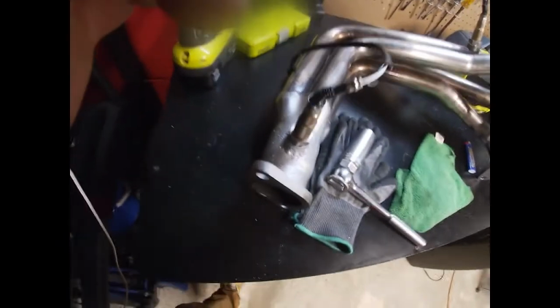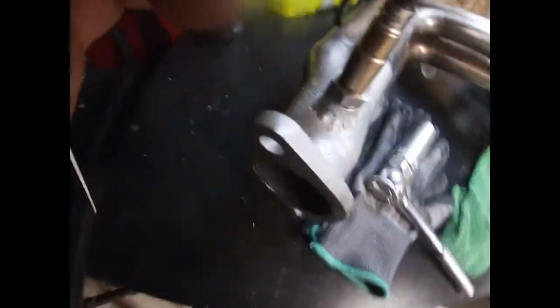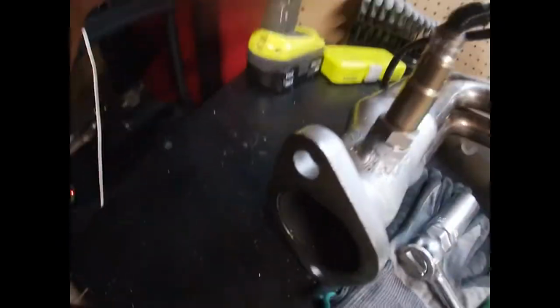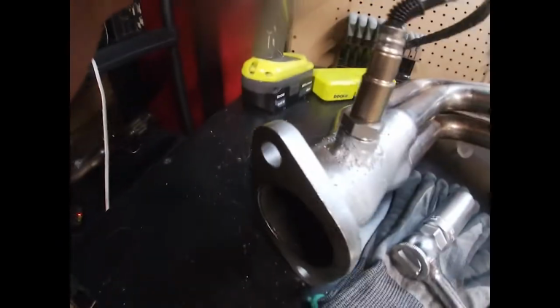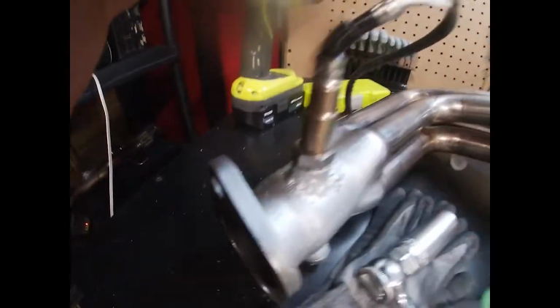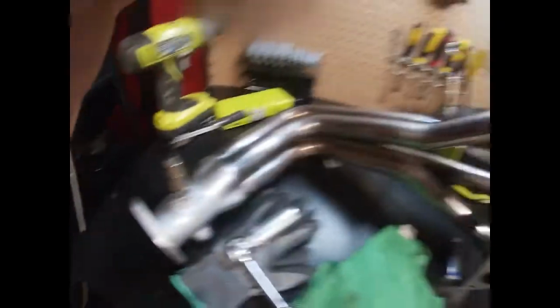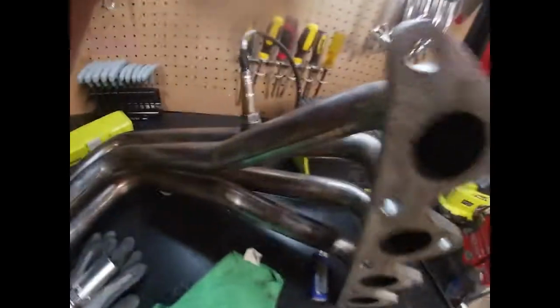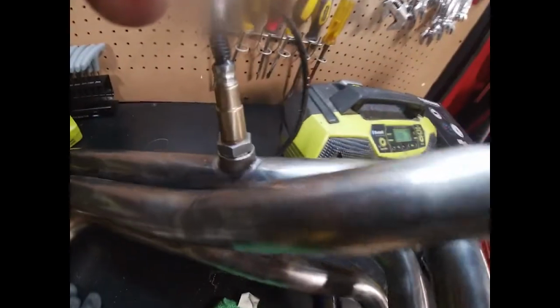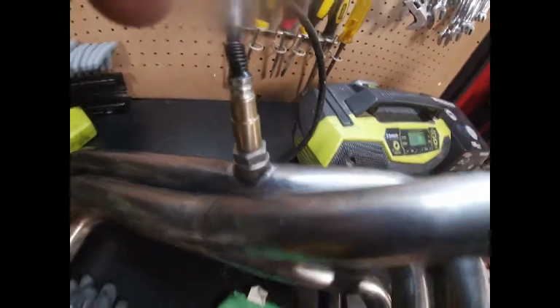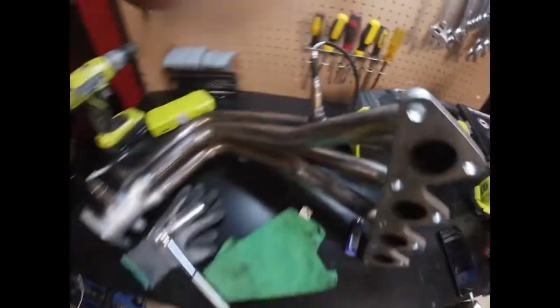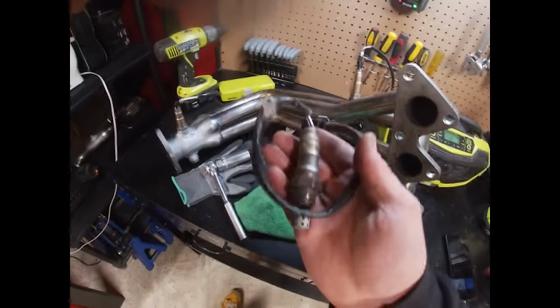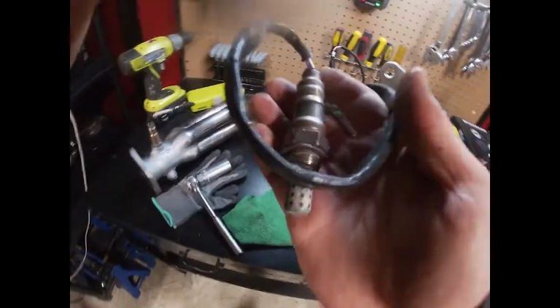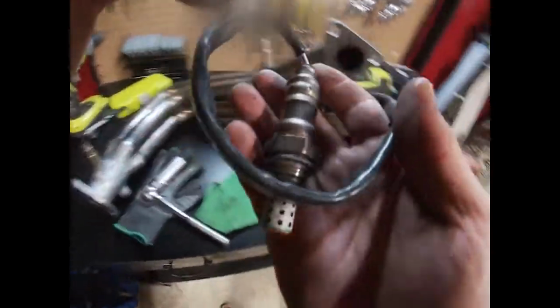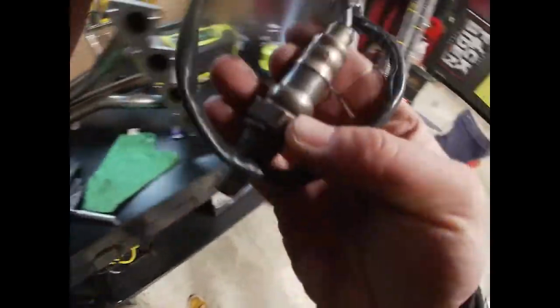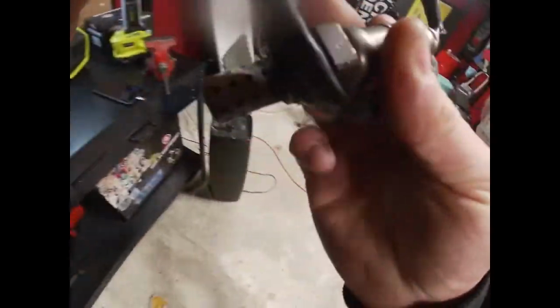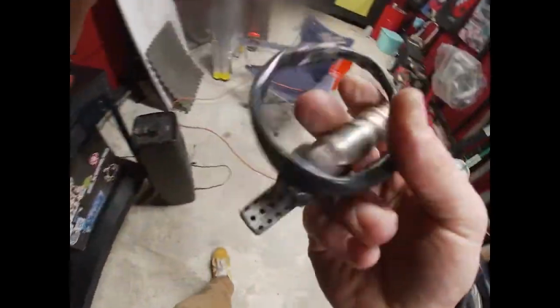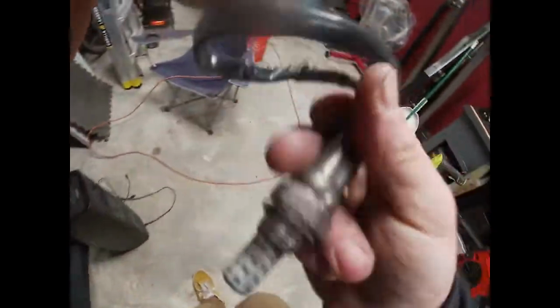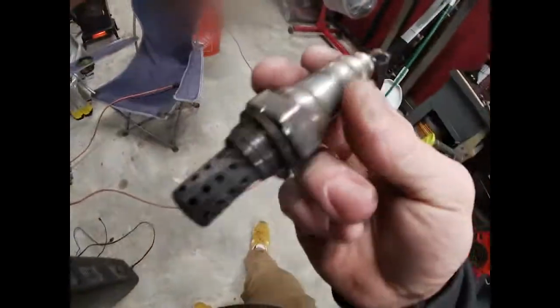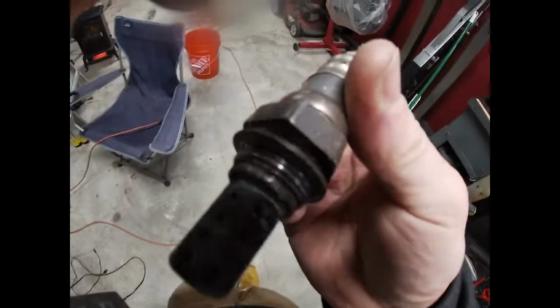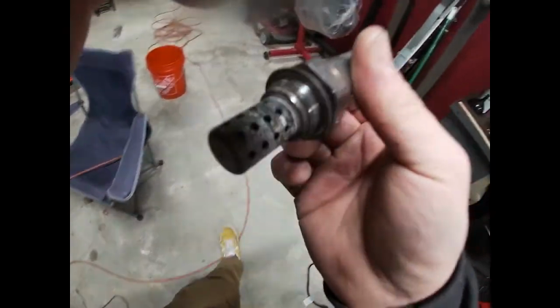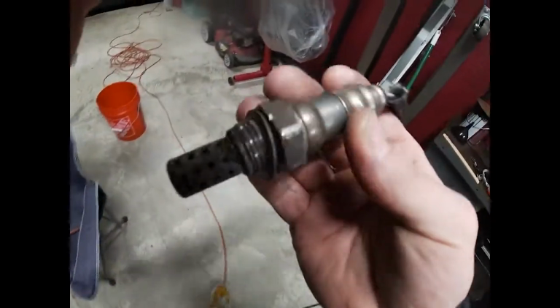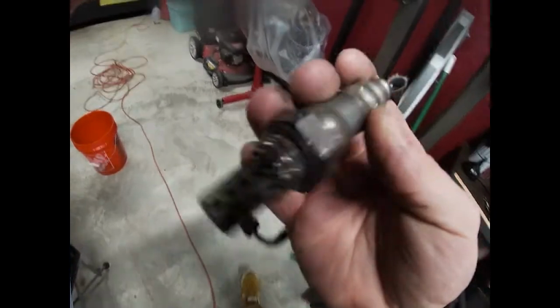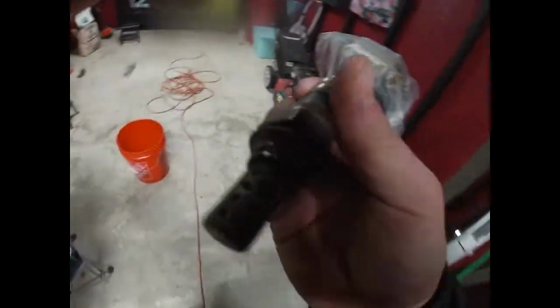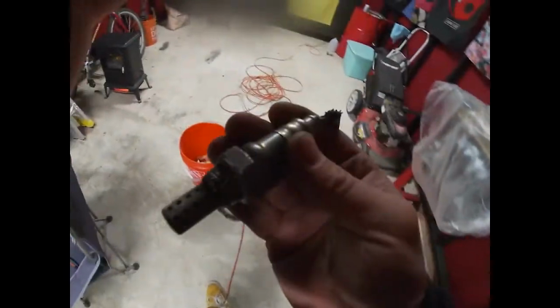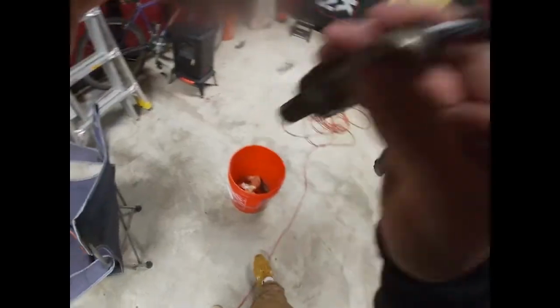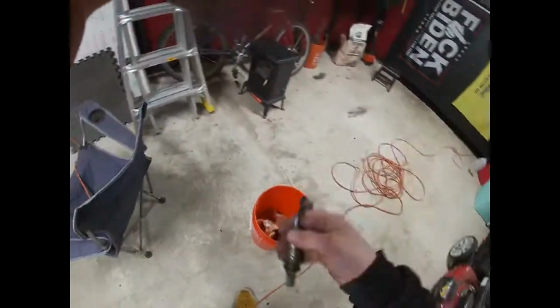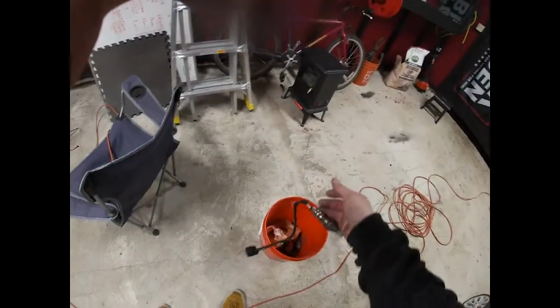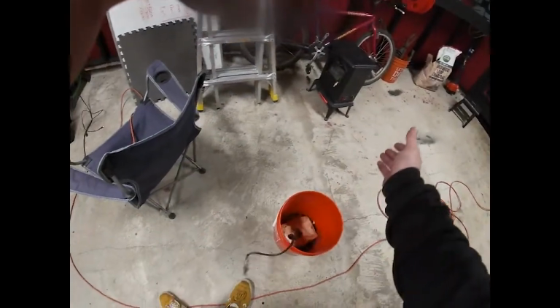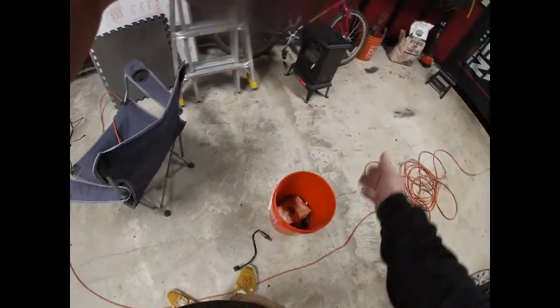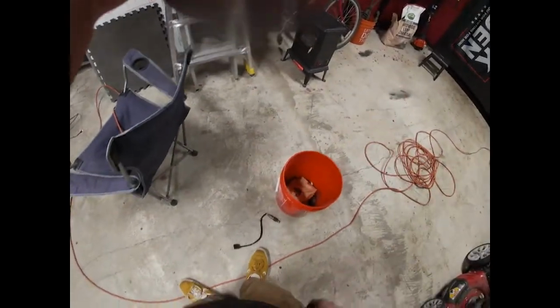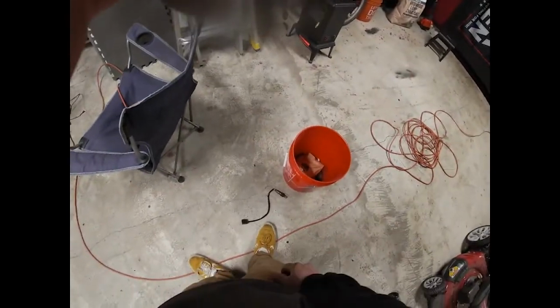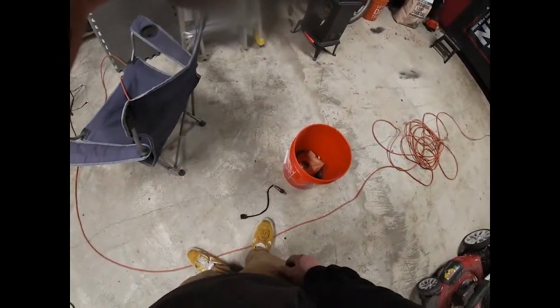All right, we got the new O2 sensors plugged in. Here's the old one I used just to make sure it helped with welding my bungs on and everything, making sure it was gonna fit.